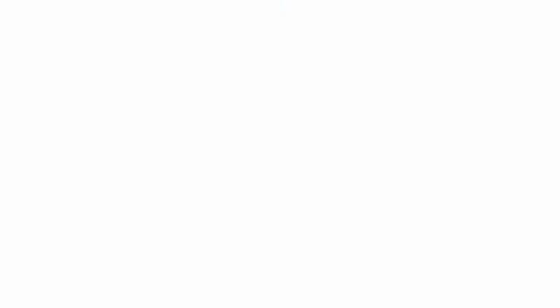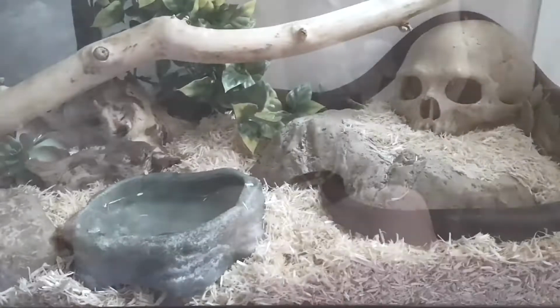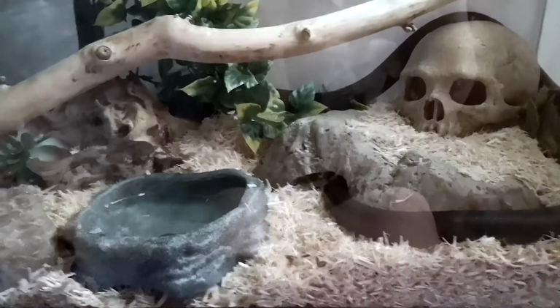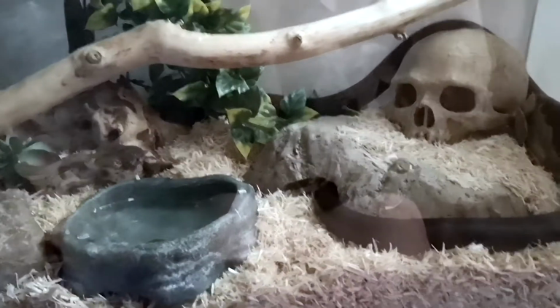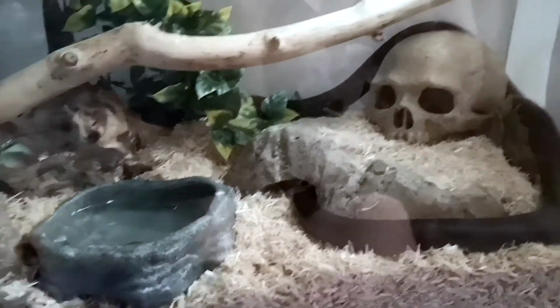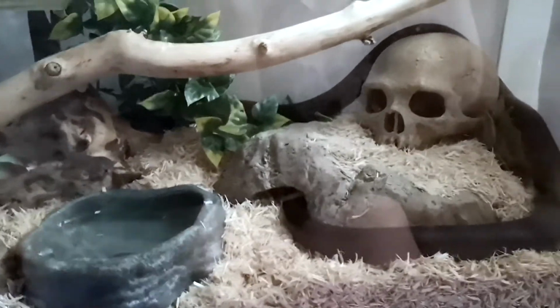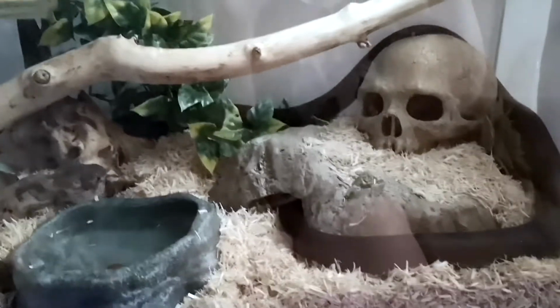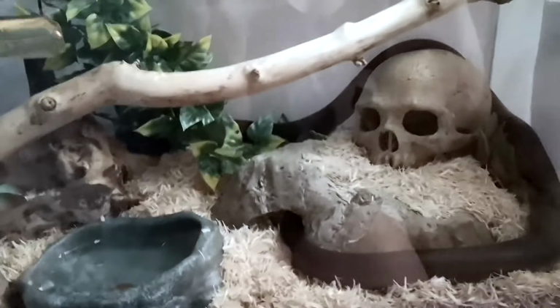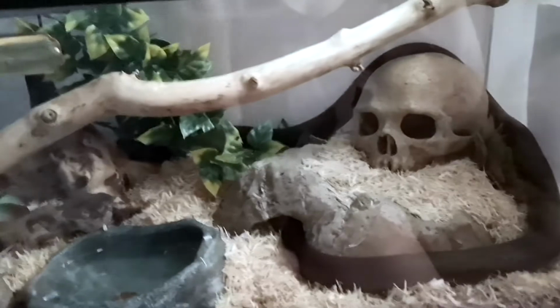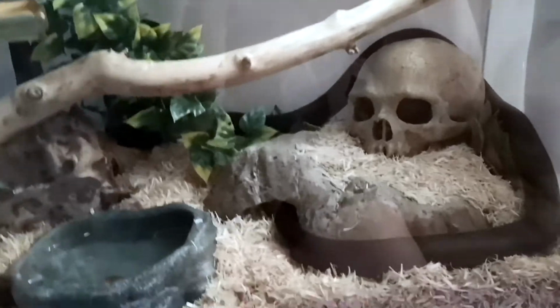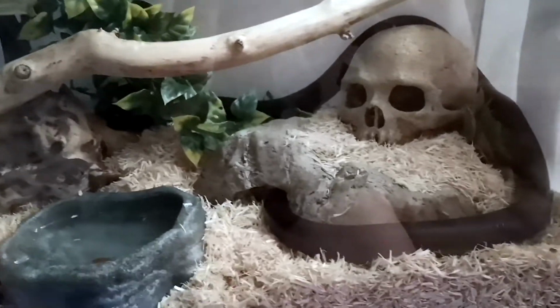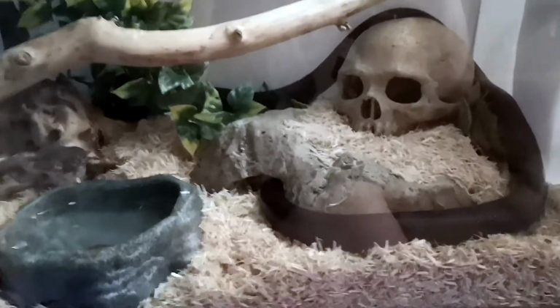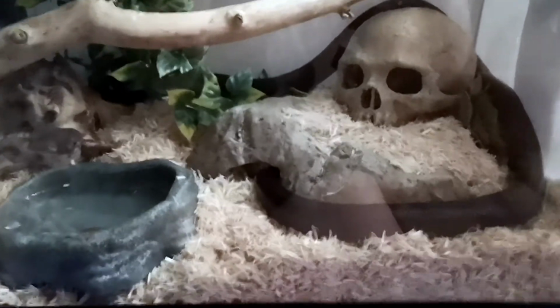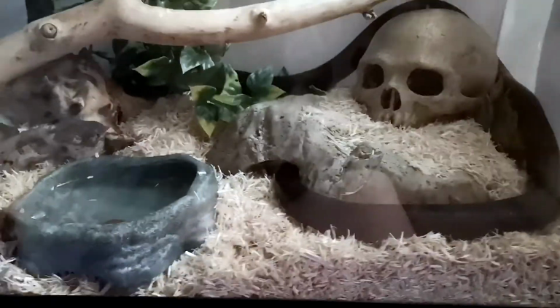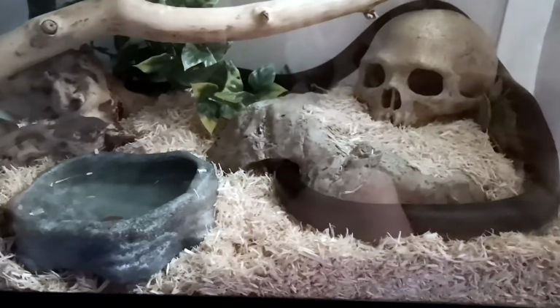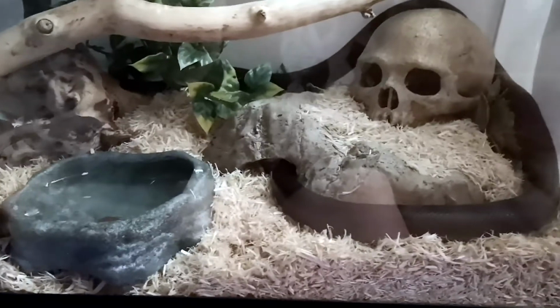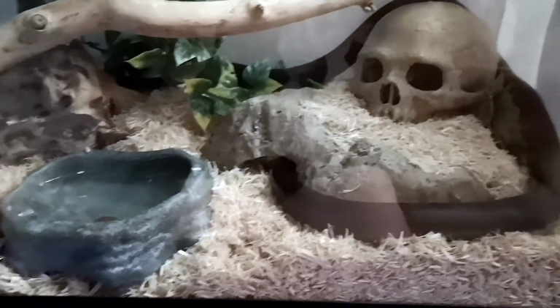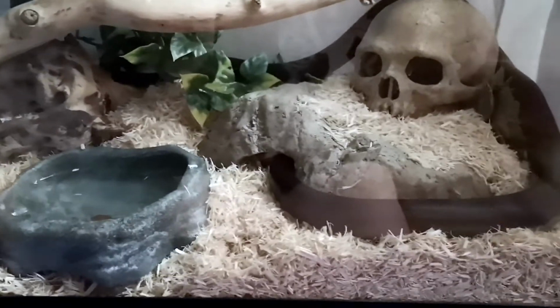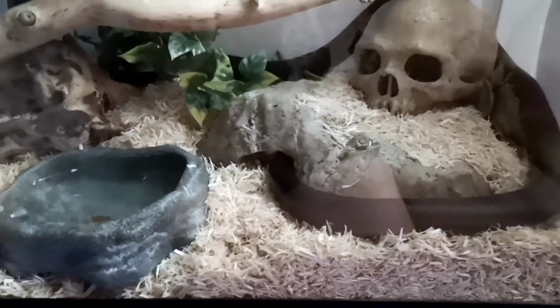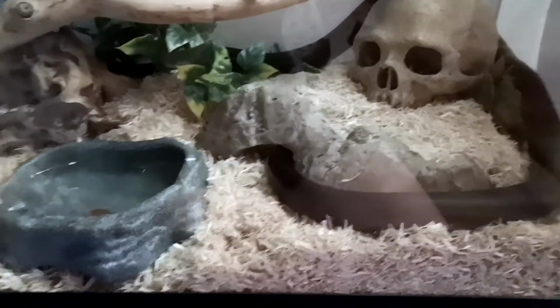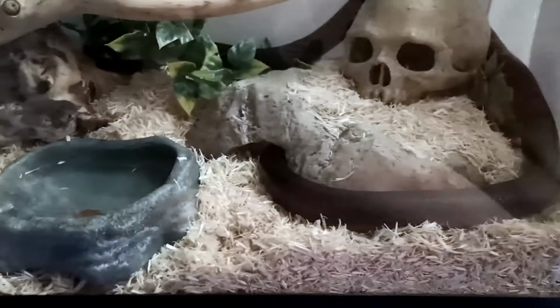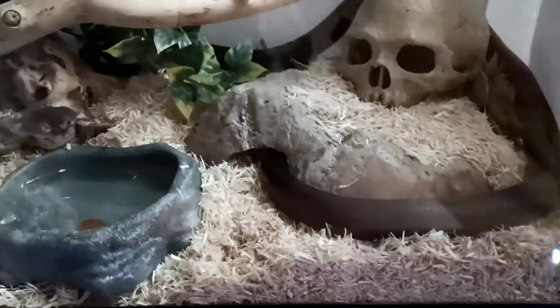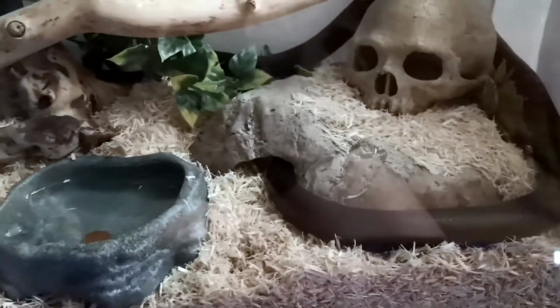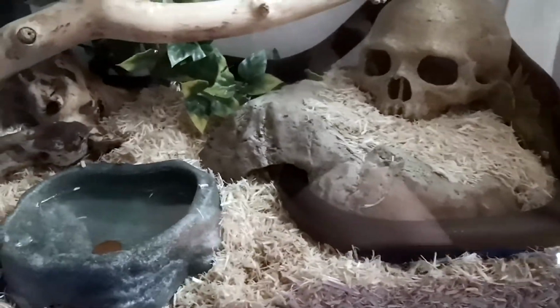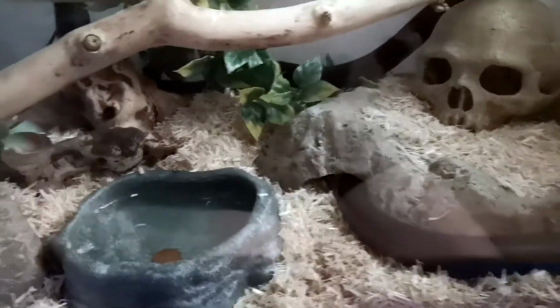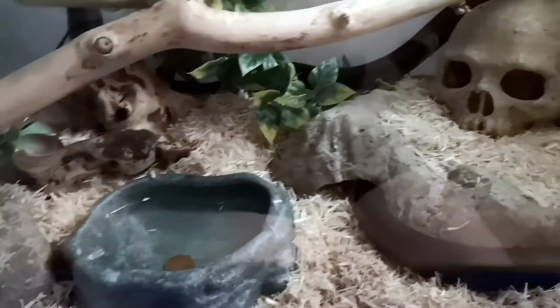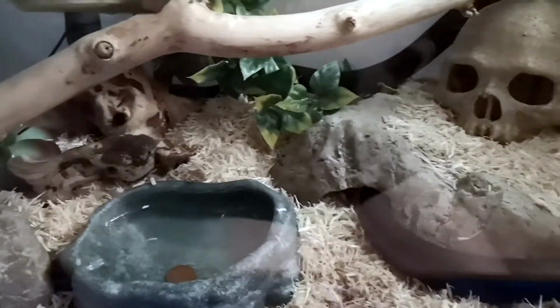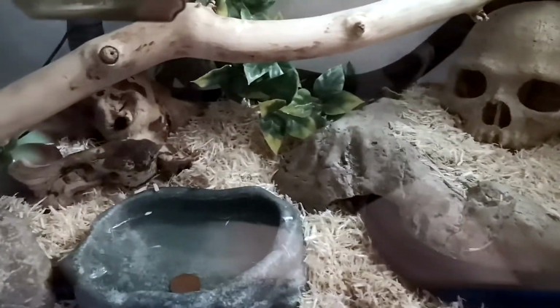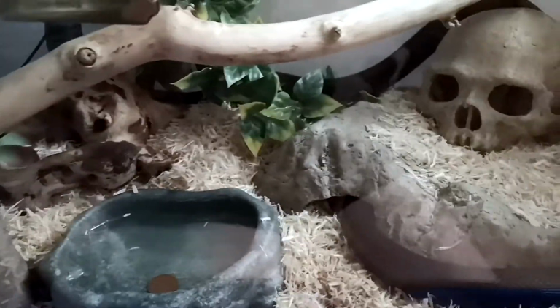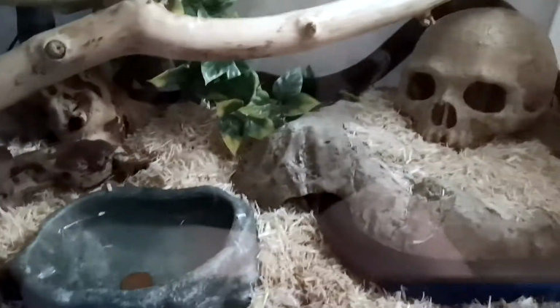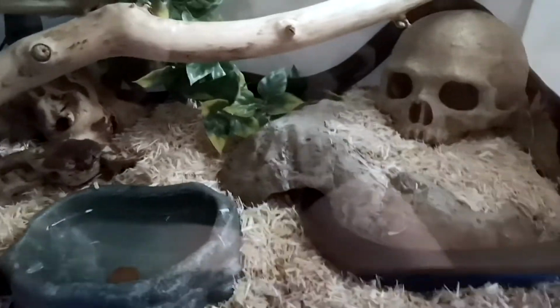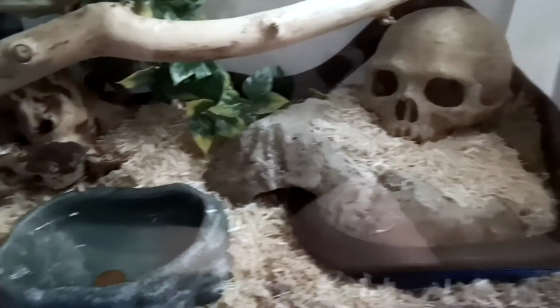As a follow-up to my previous video, I thought it might be helpful to show you footage of what a kingsnake looks like when they are having a feeding response to you coming in the cage. Let's see if I can elicit that behavior from Tex here.